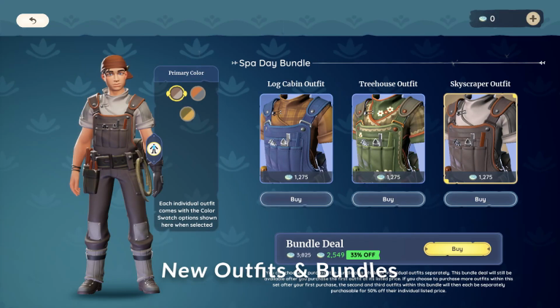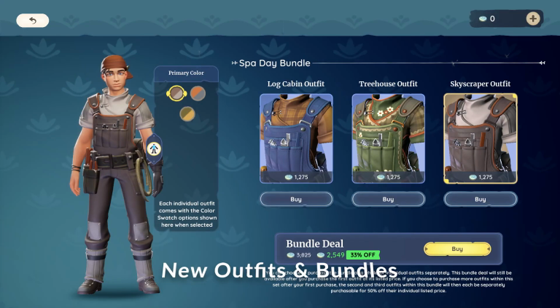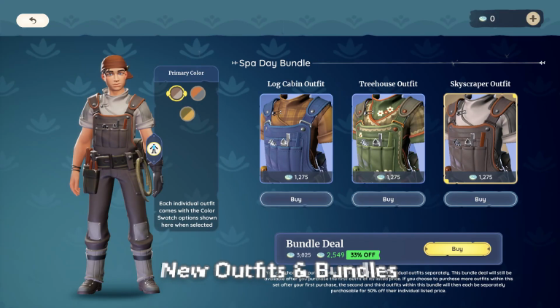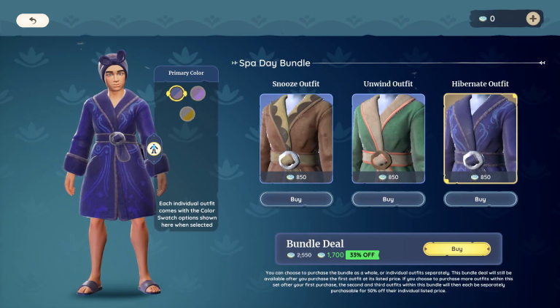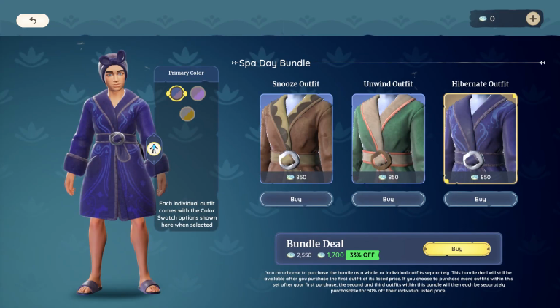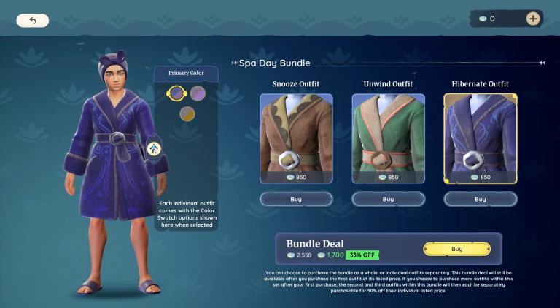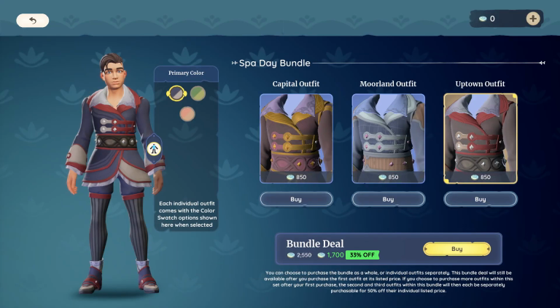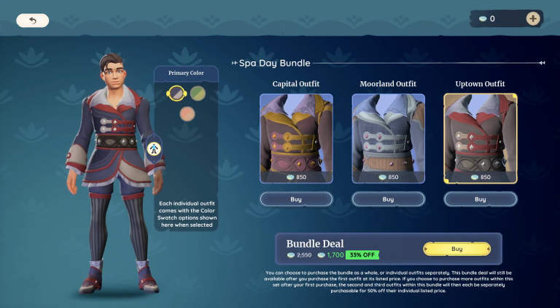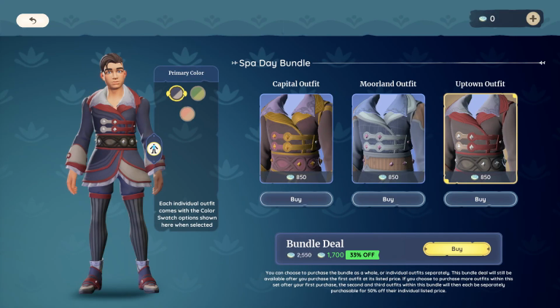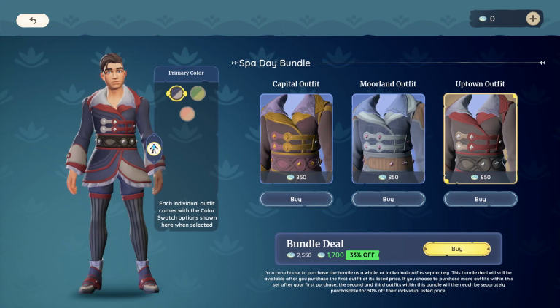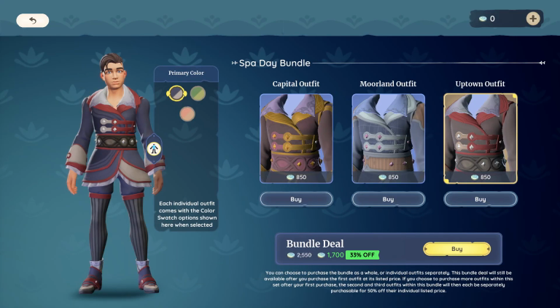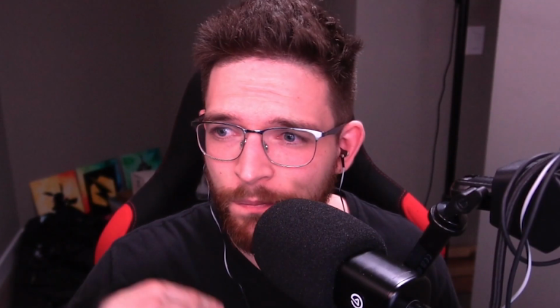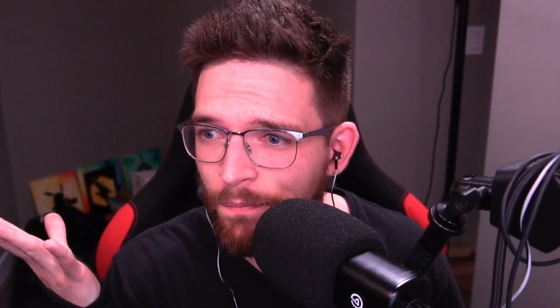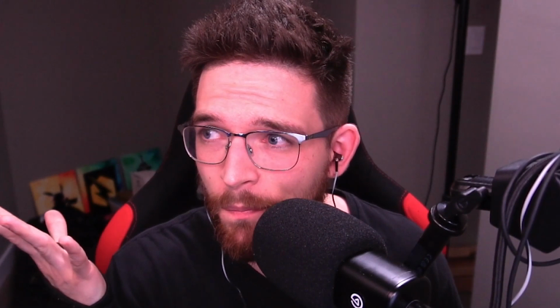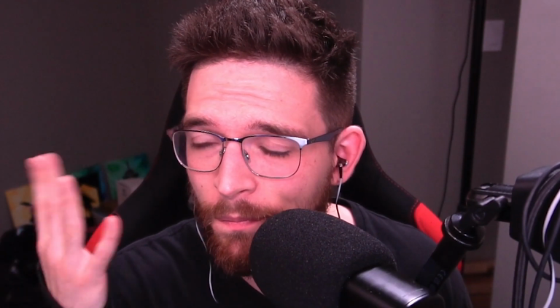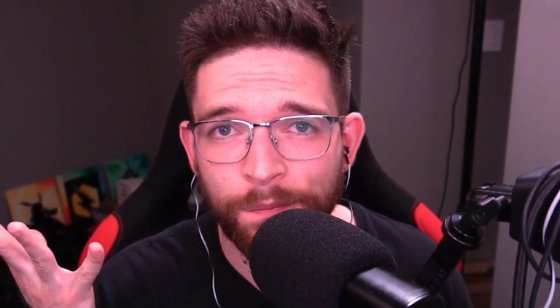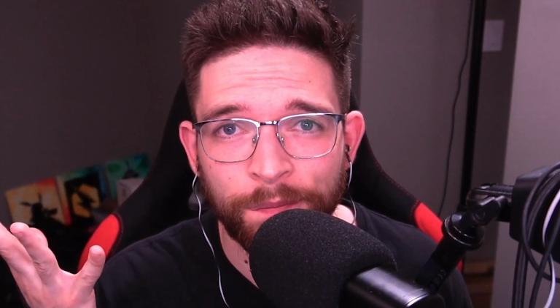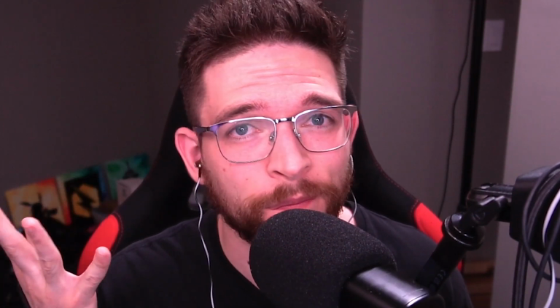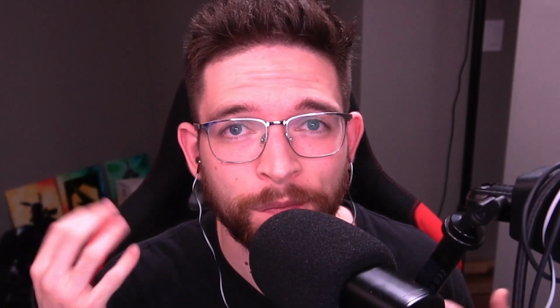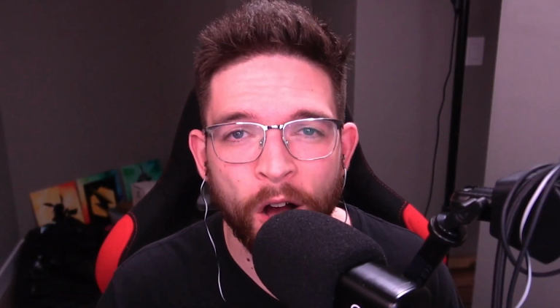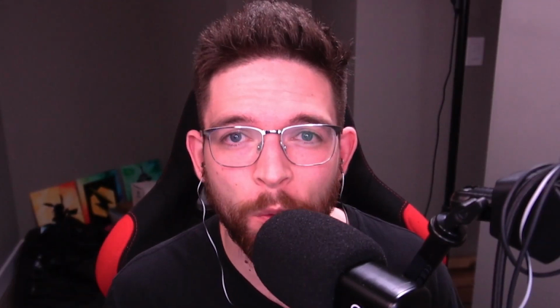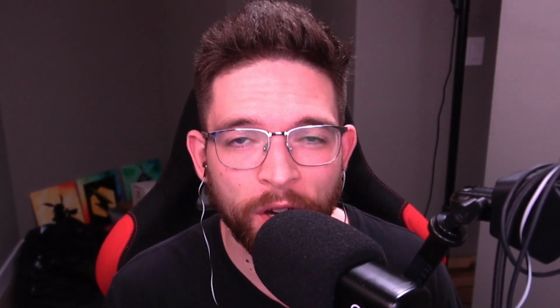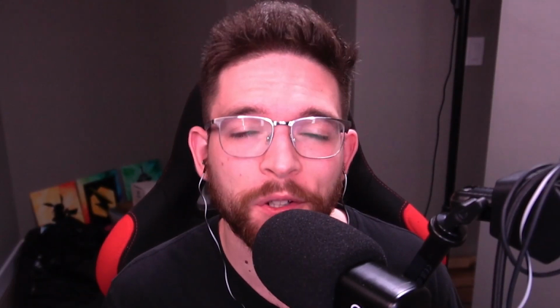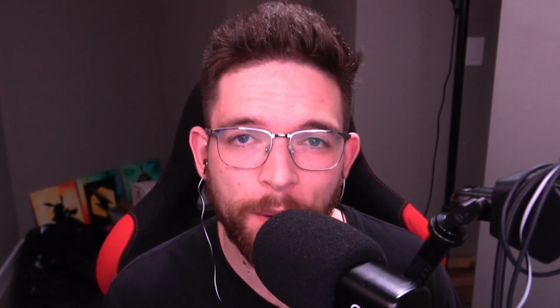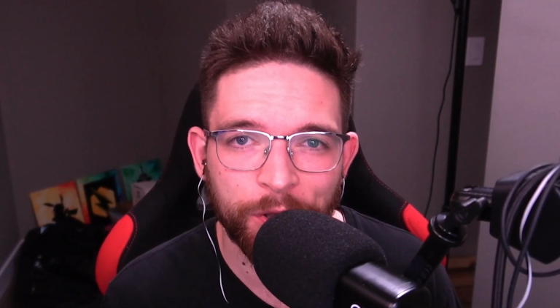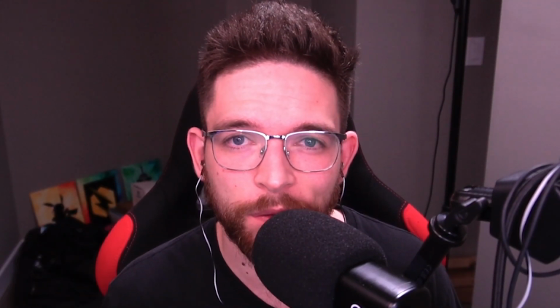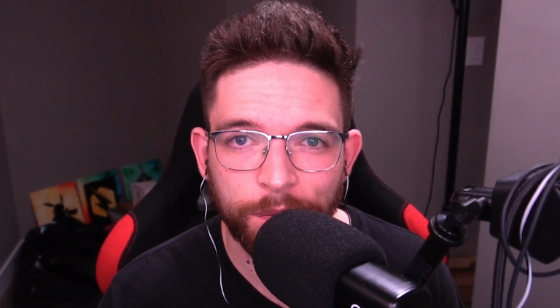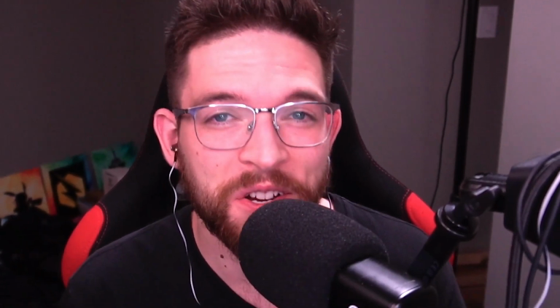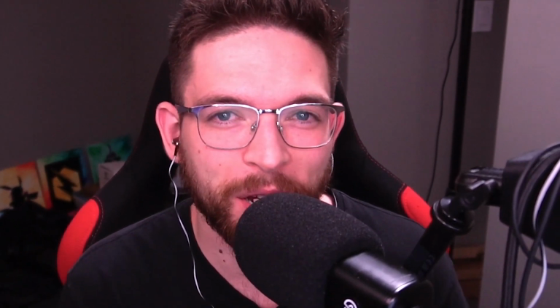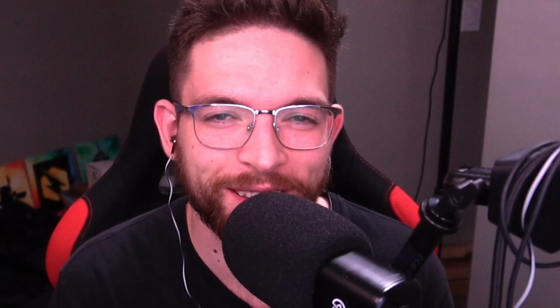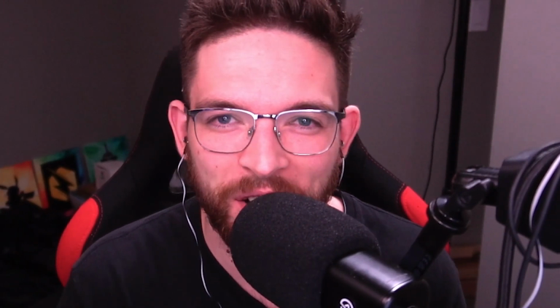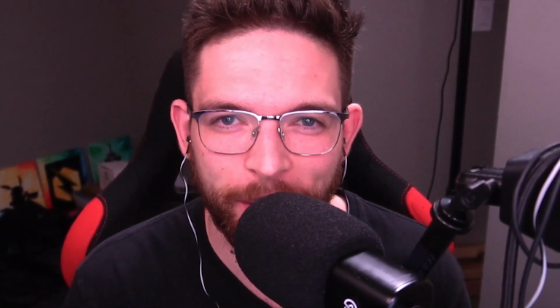New outfits and bundles: the Builder's Outfit, the Spa Day Outfit, and the Ruffled outfit. All will be available in the Premium Store.